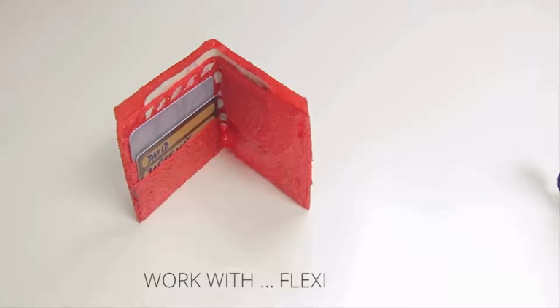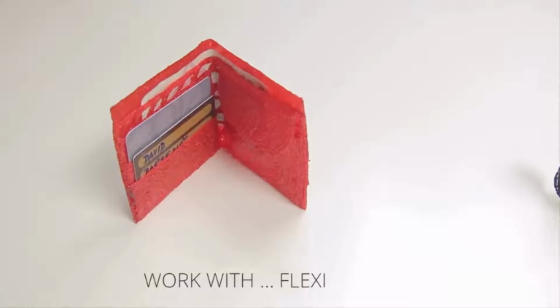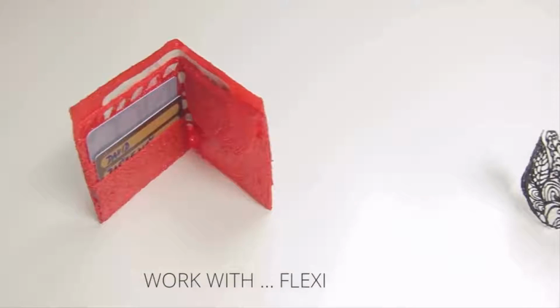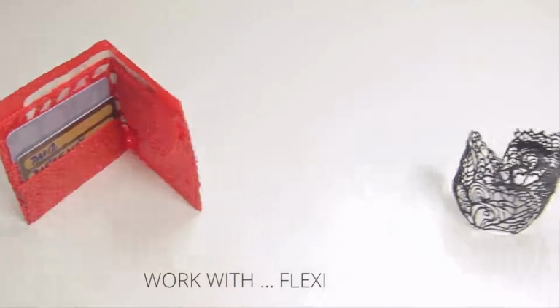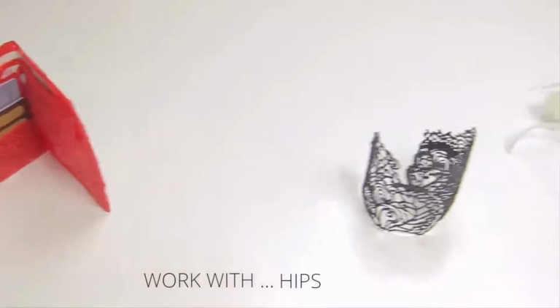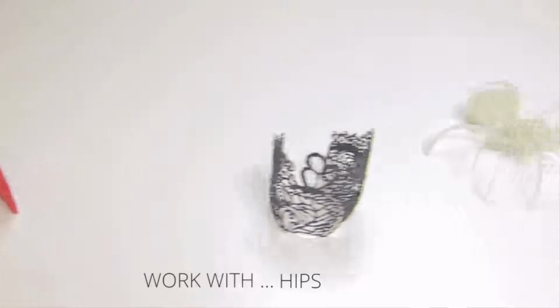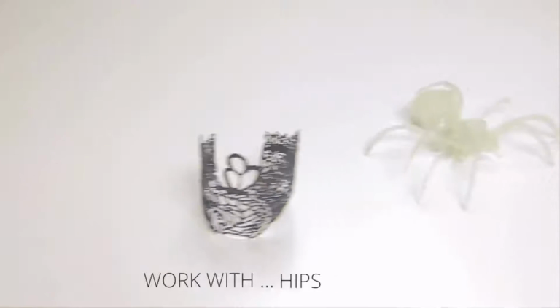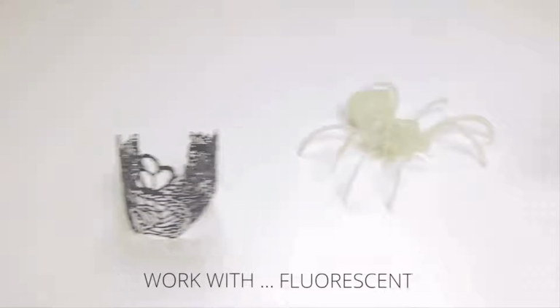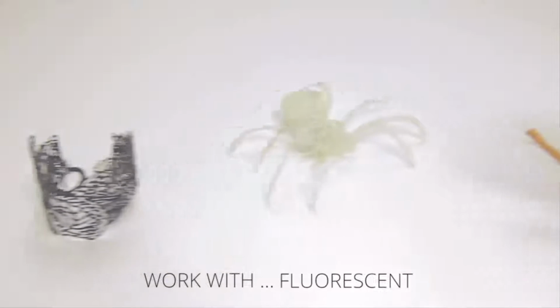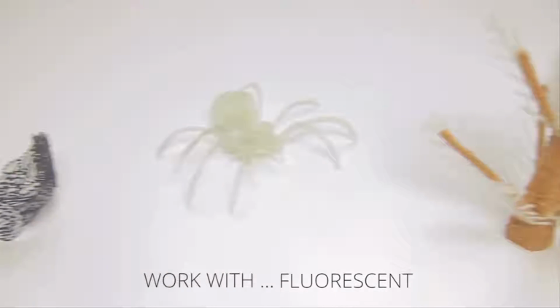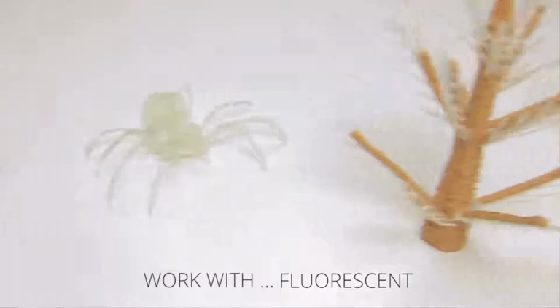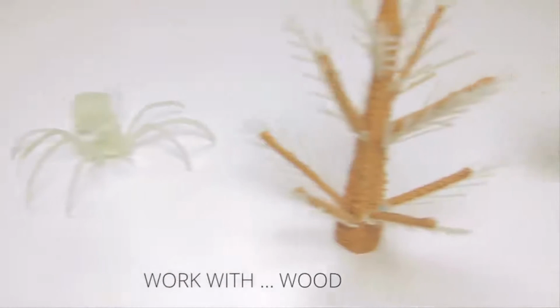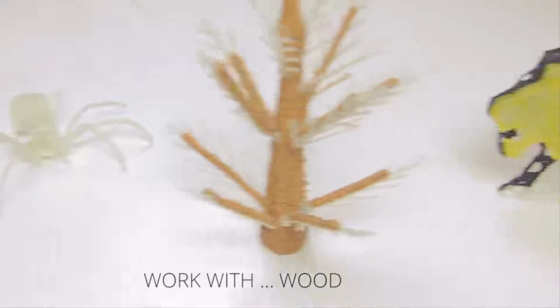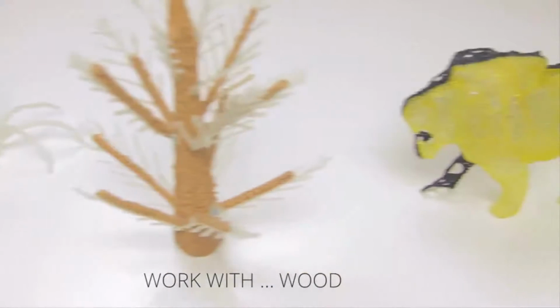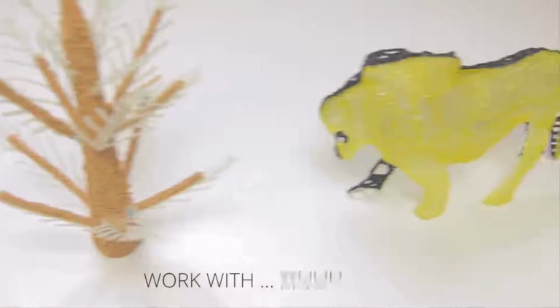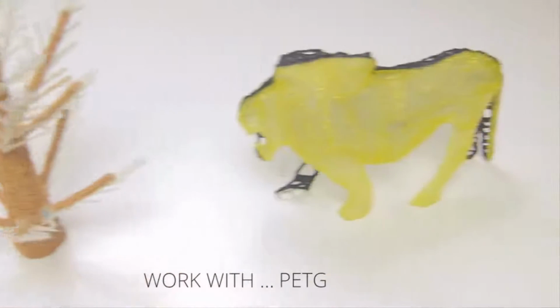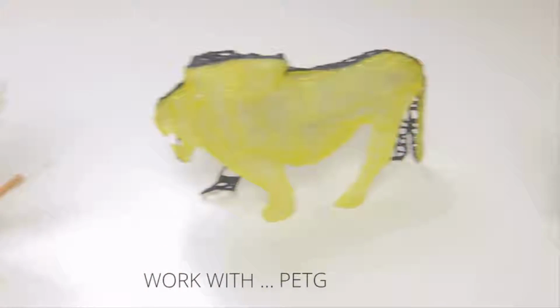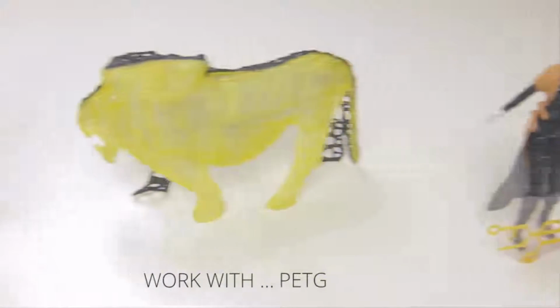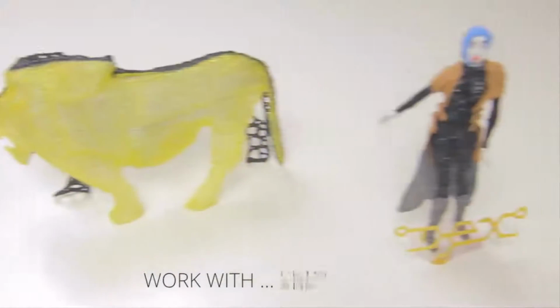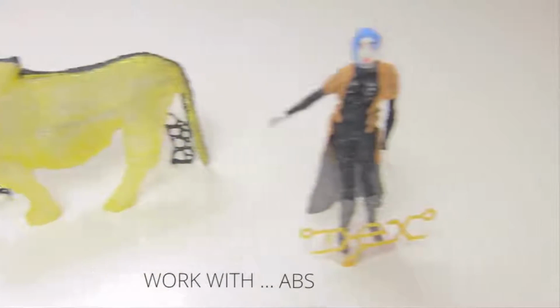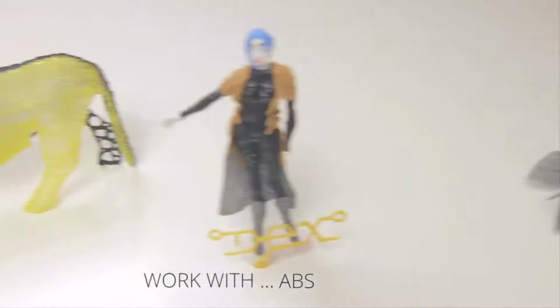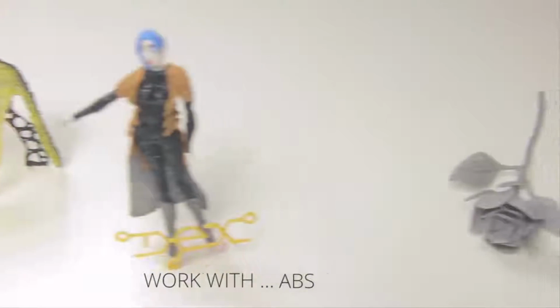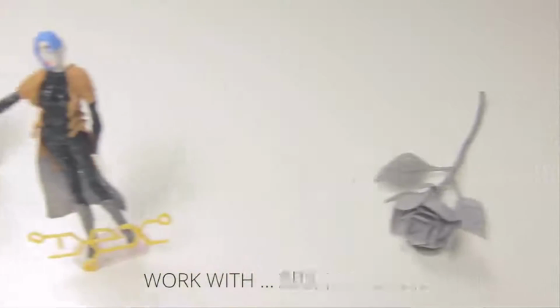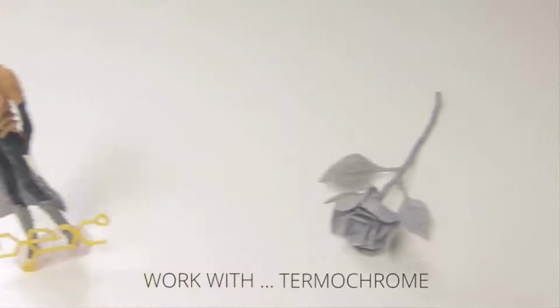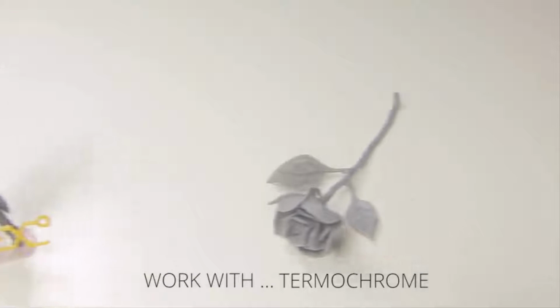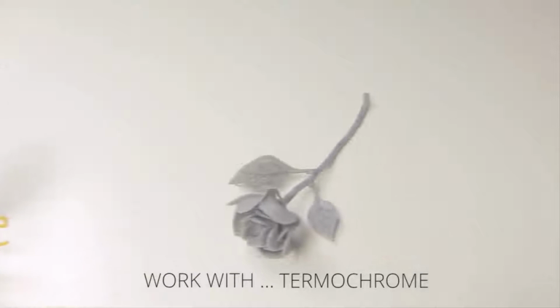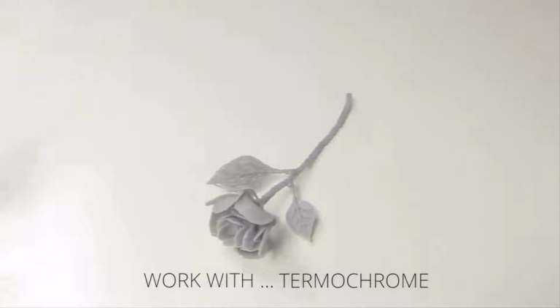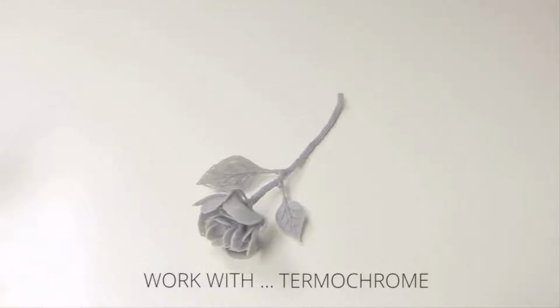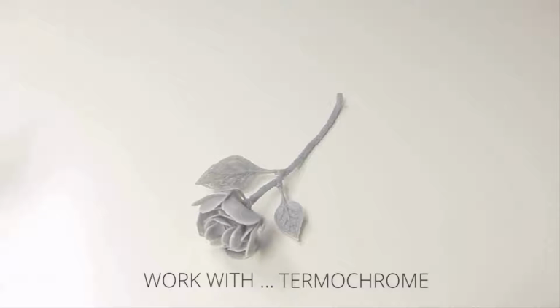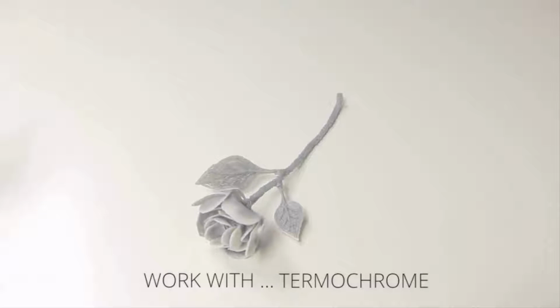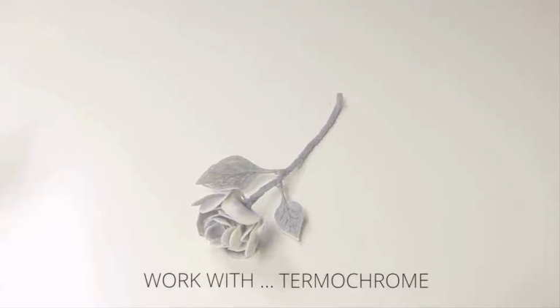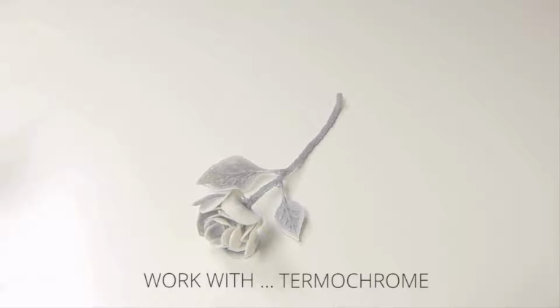You can draw with a variety of materials including flex, fluorescence, laywood, transparent, thermochrome, and decomposable materials, and so on.